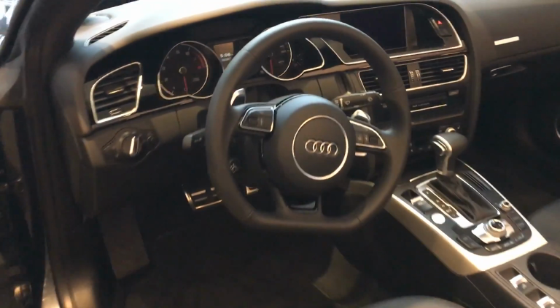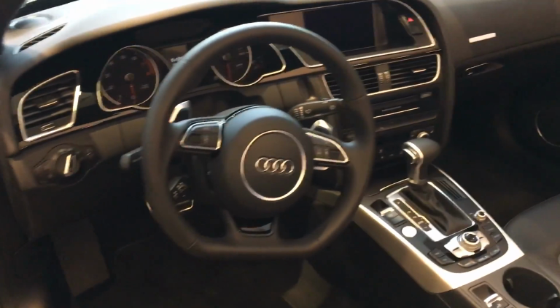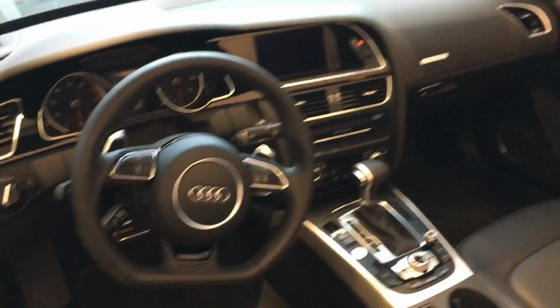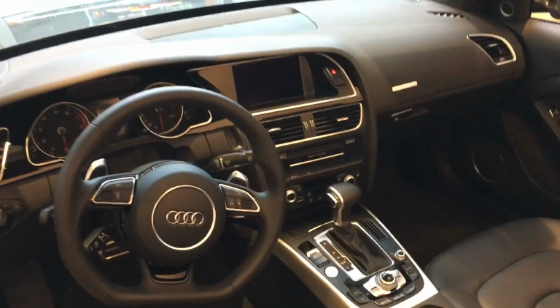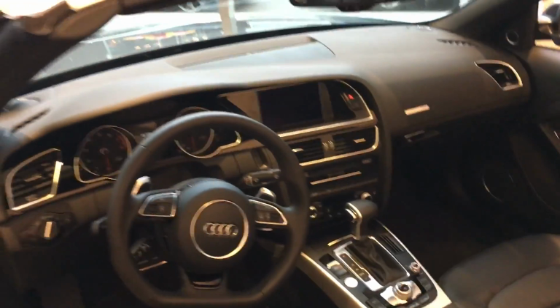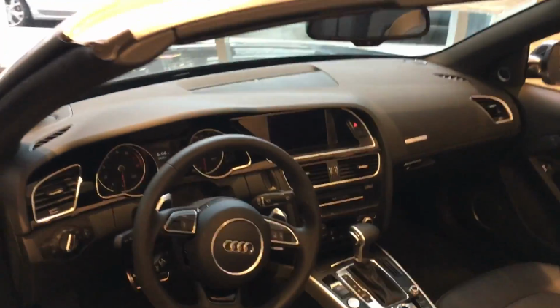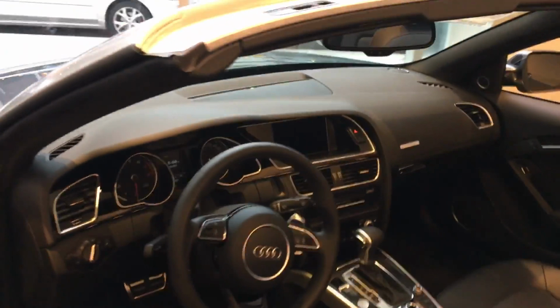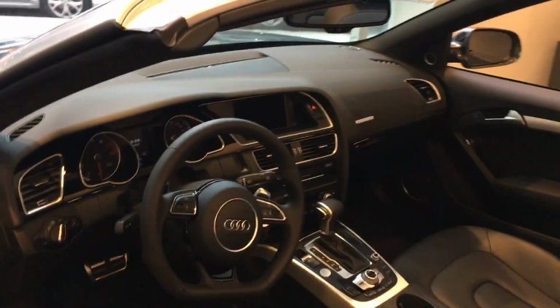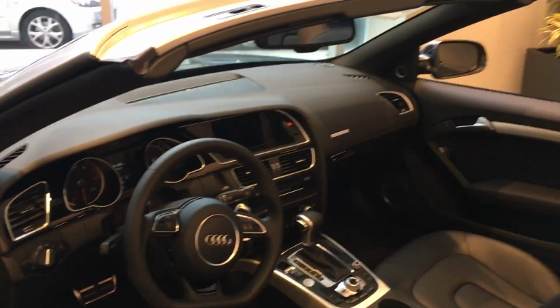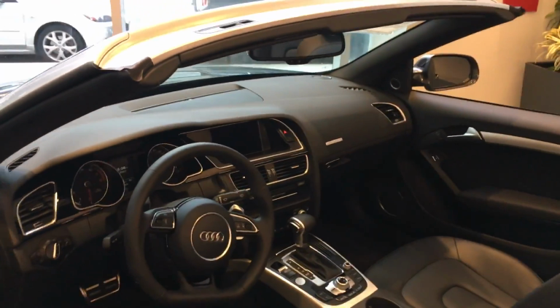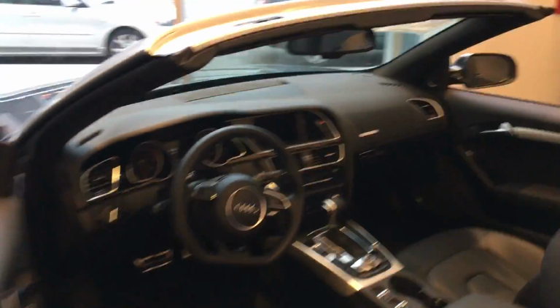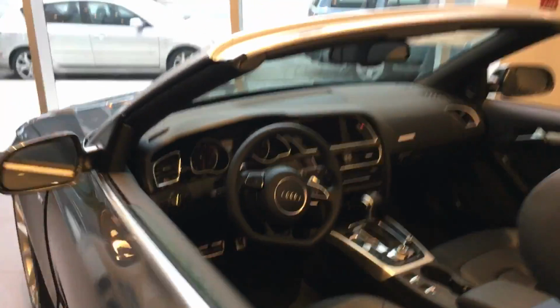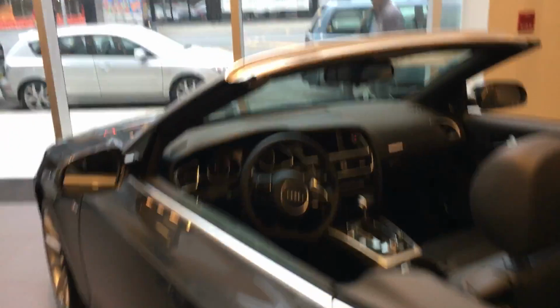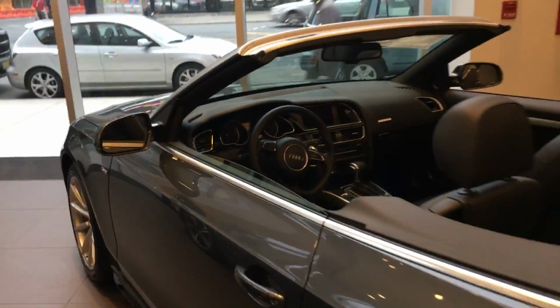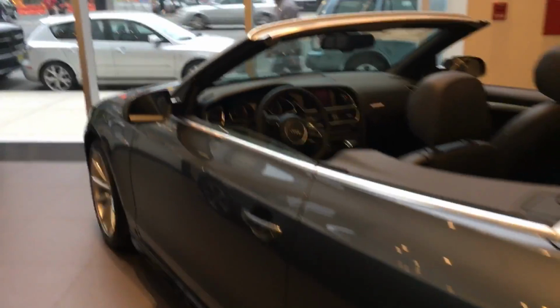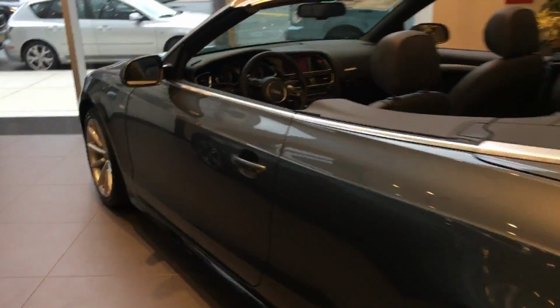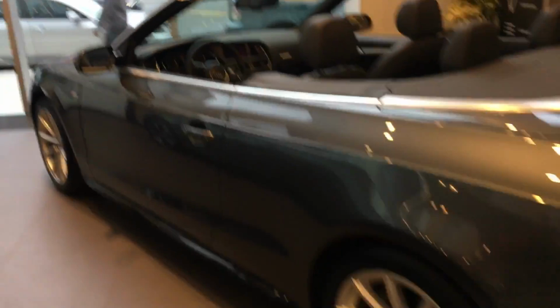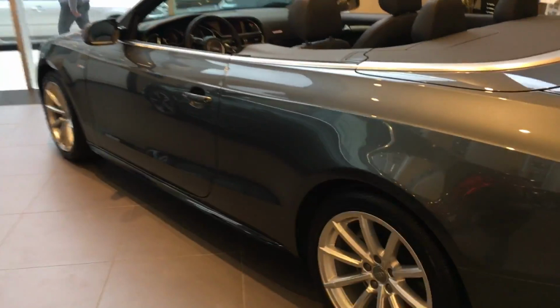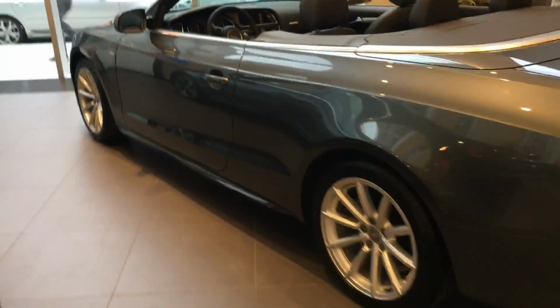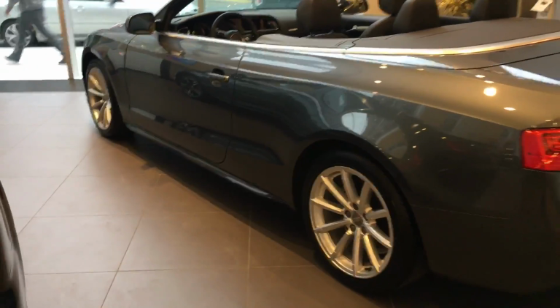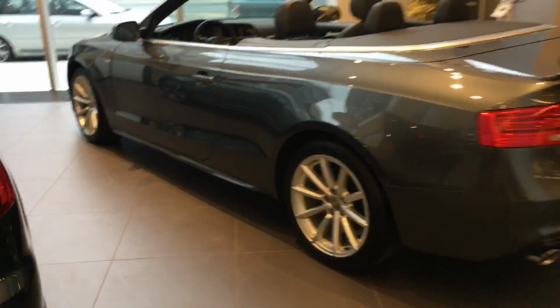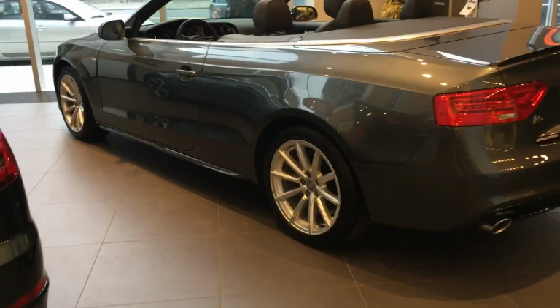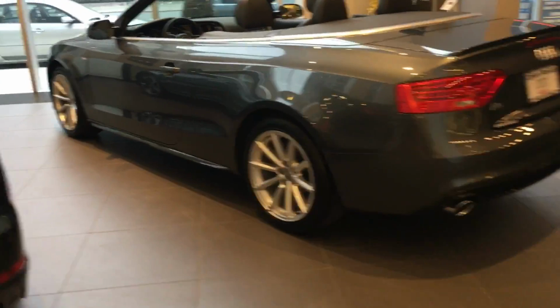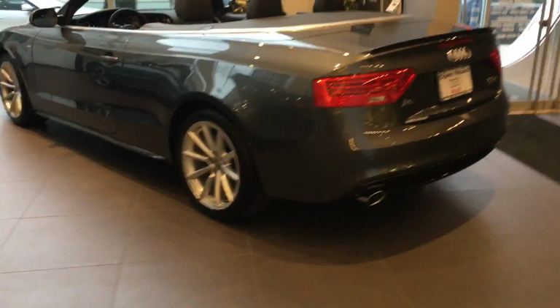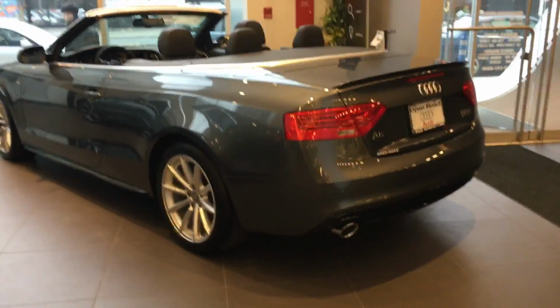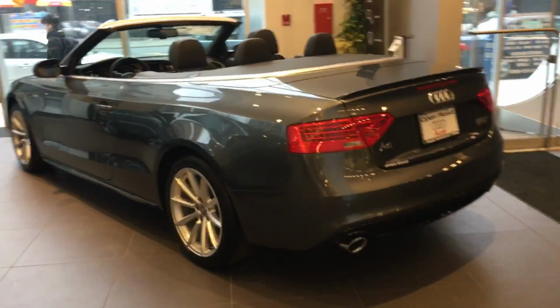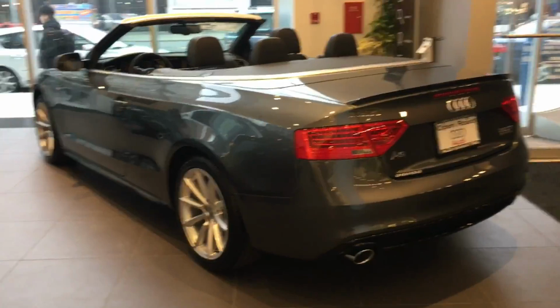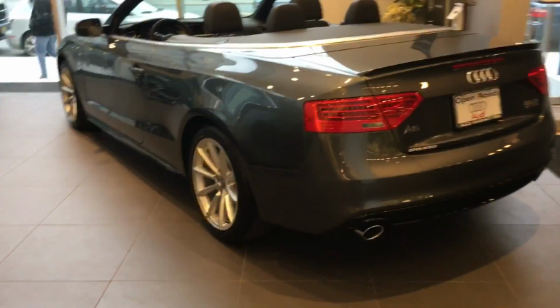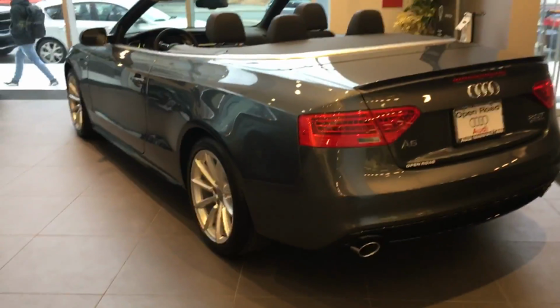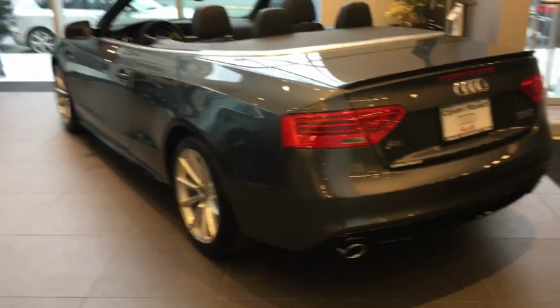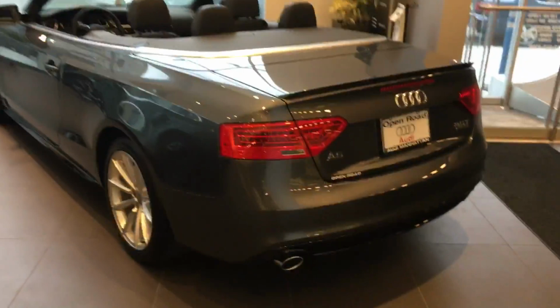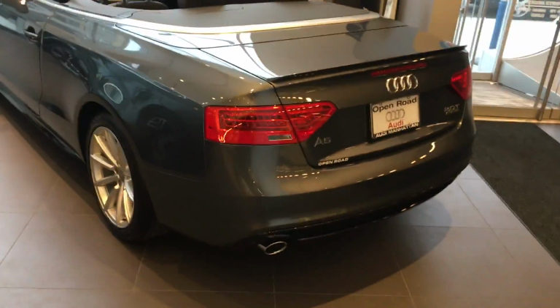You can take a look at the interior. Let's go look at the back — that's the back with a nice spoiler.